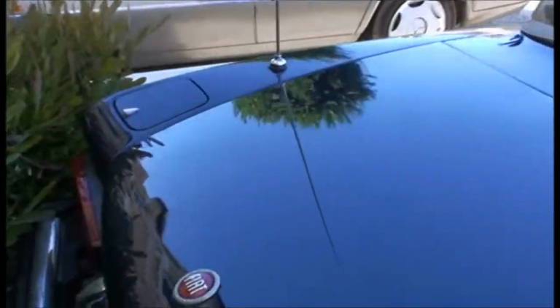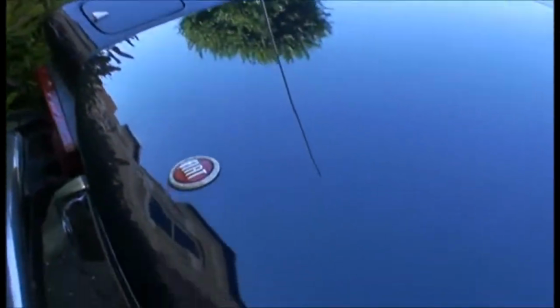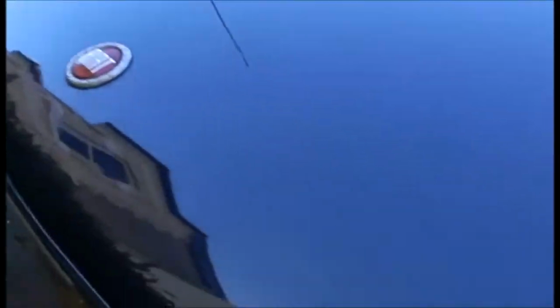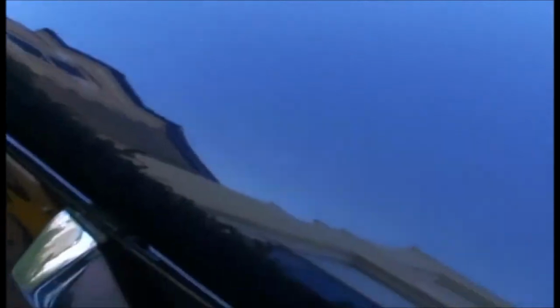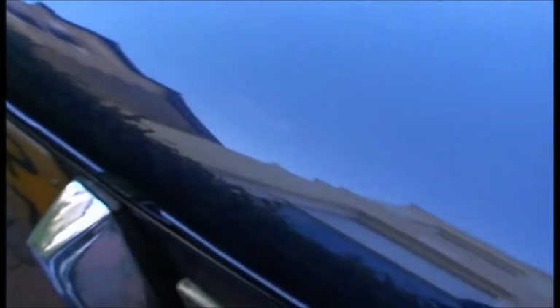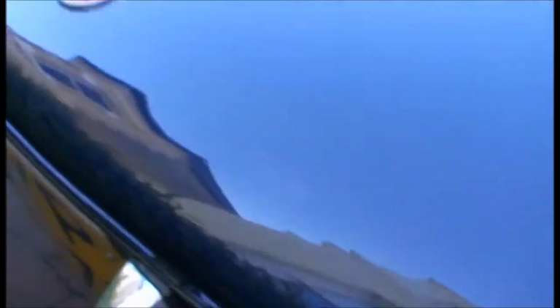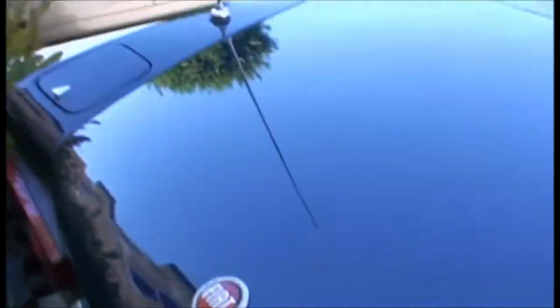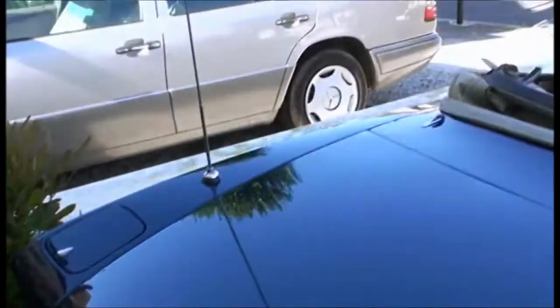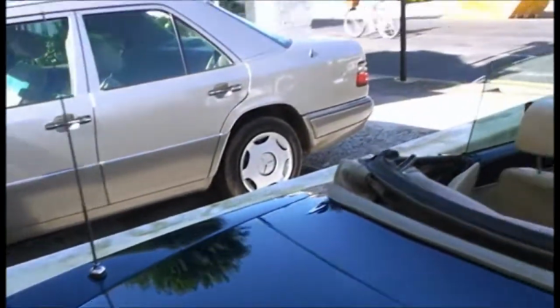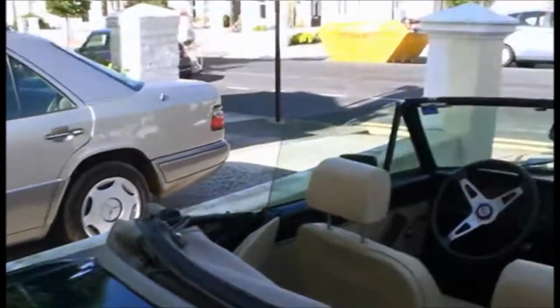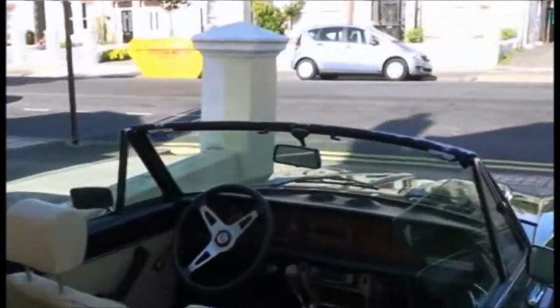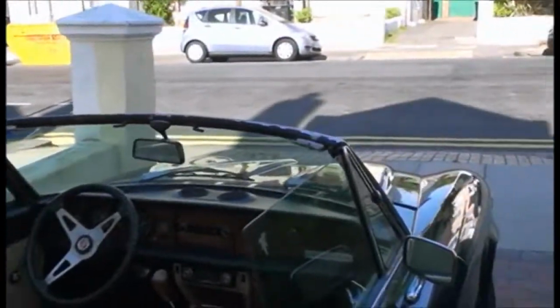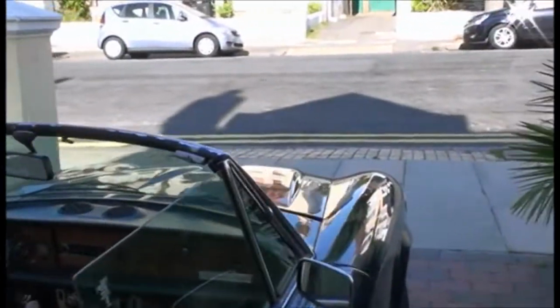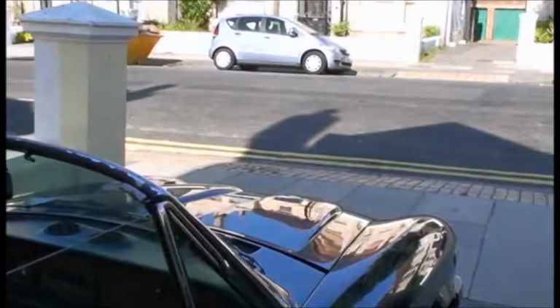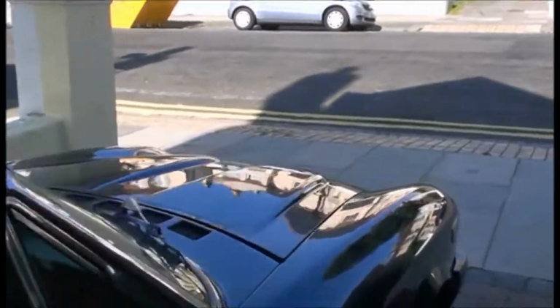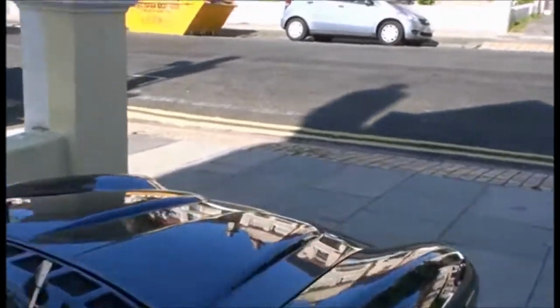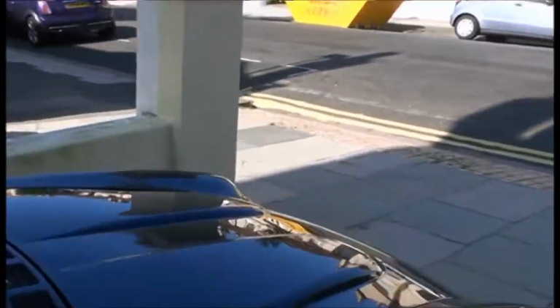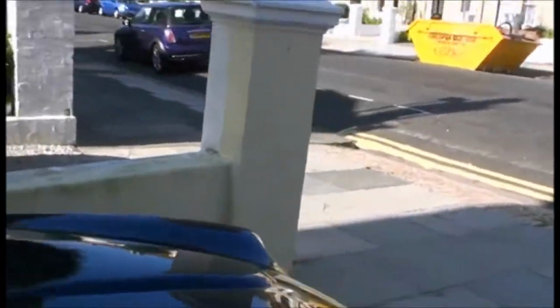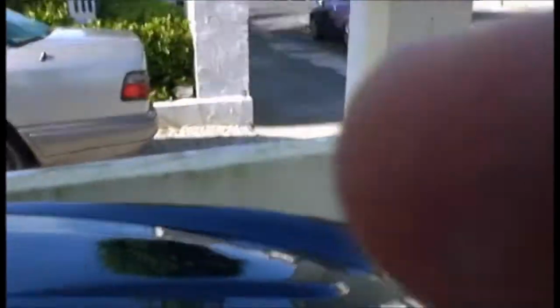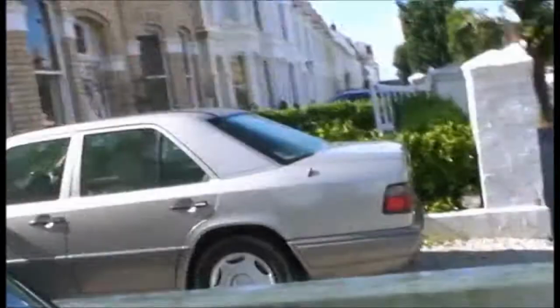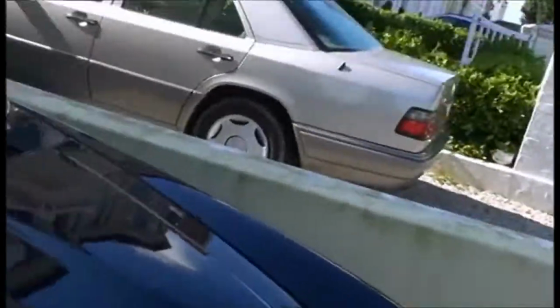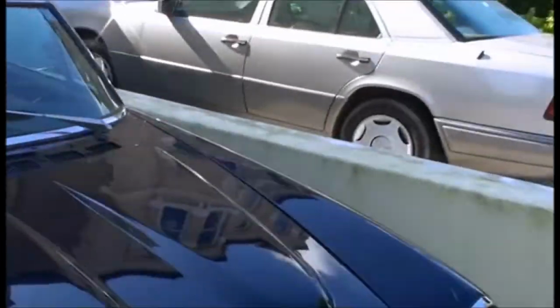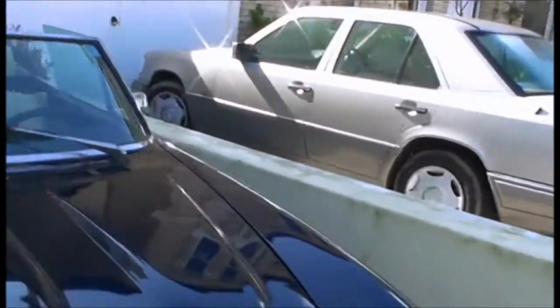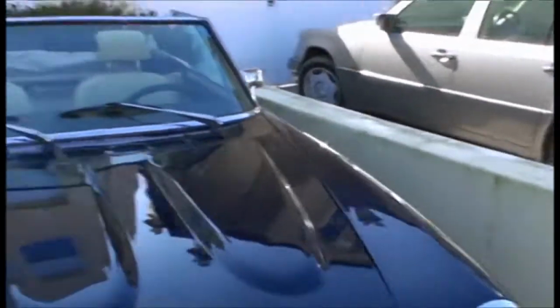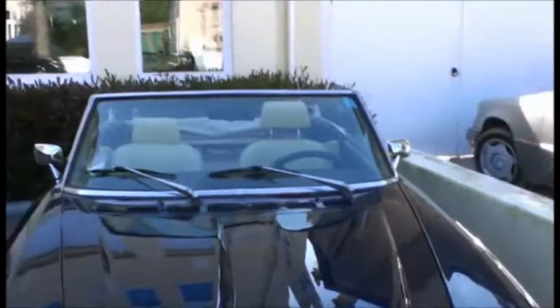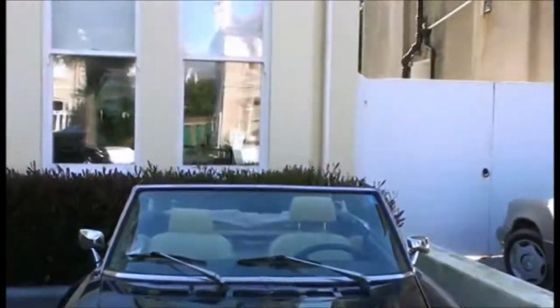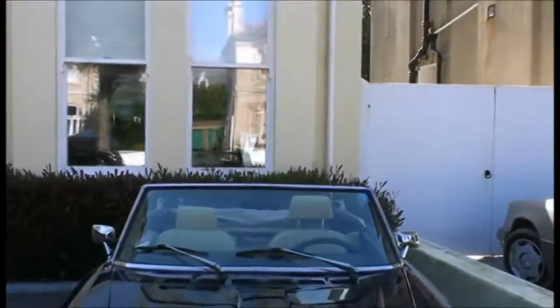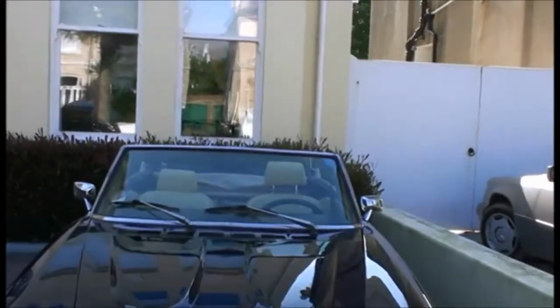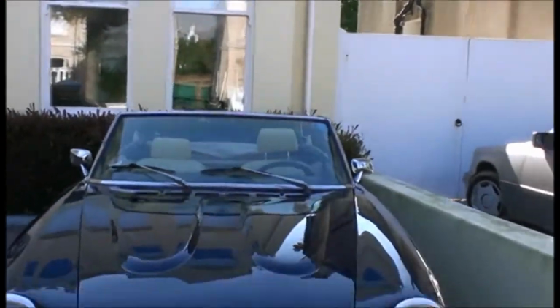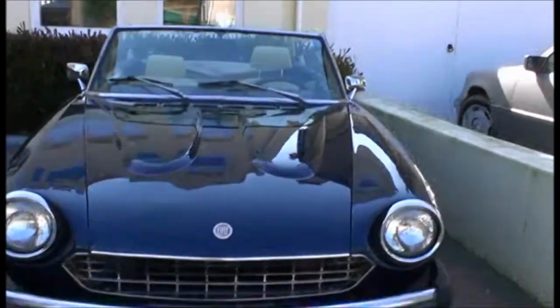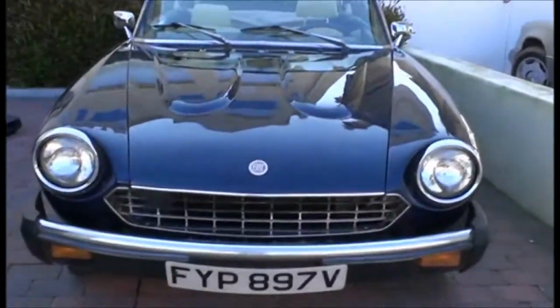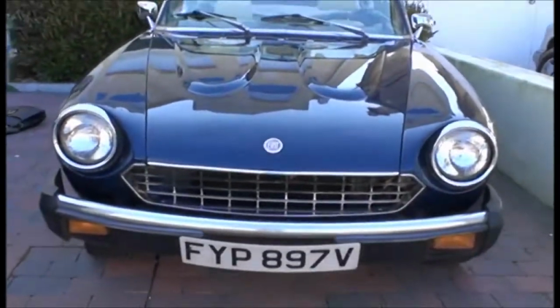What is it again? Fiat 2000. It's nice, it's unusual. But you realise when you drive a car like this how much cars have advanced since the 70s. Someone was driving that in 1979, thought it was a really cool car. The V-Reg.